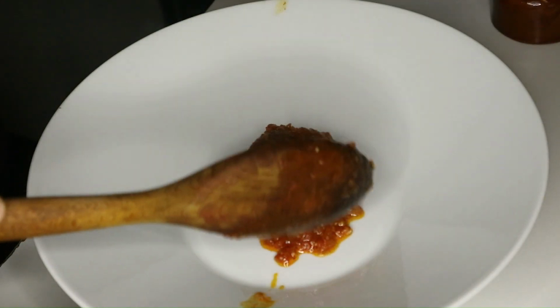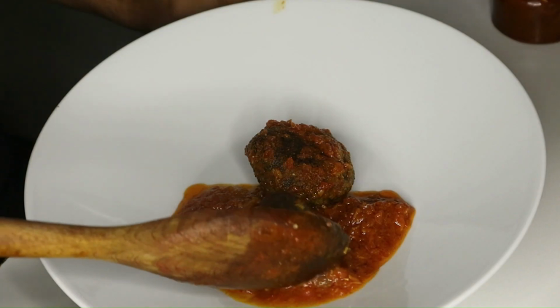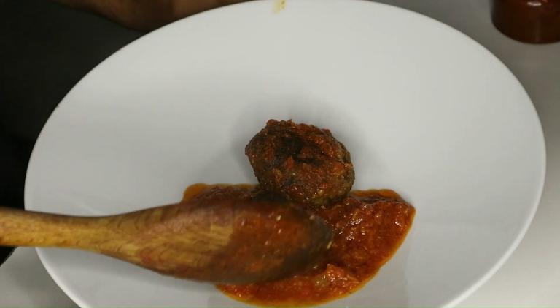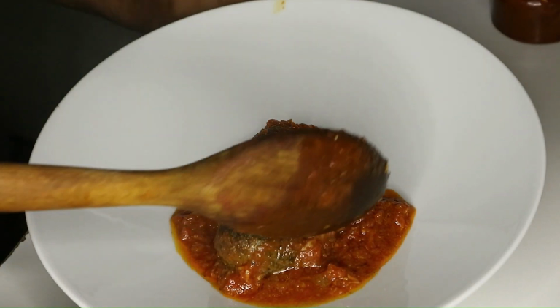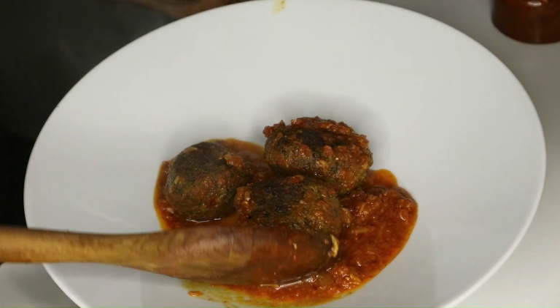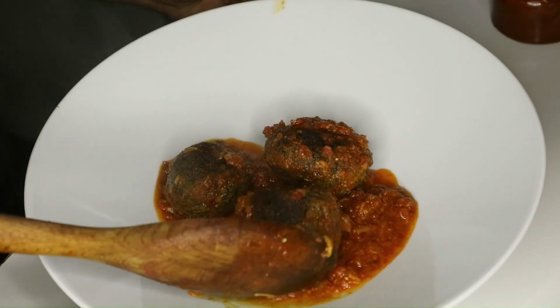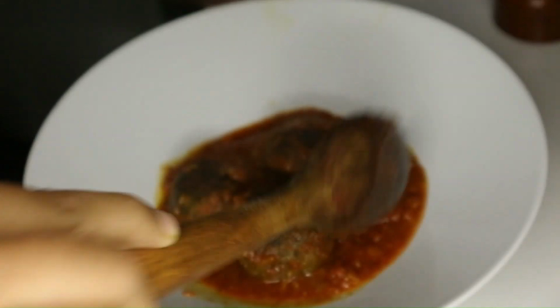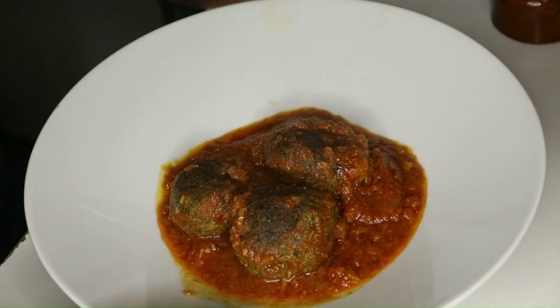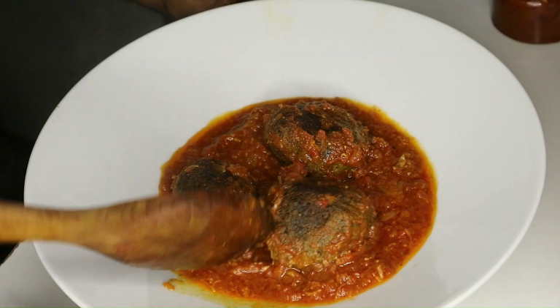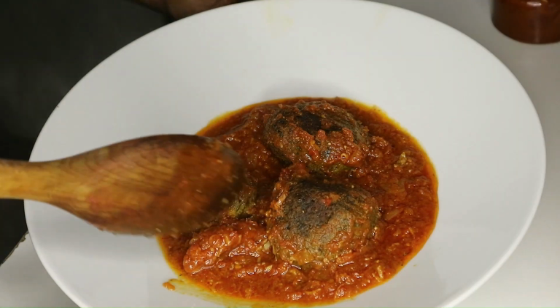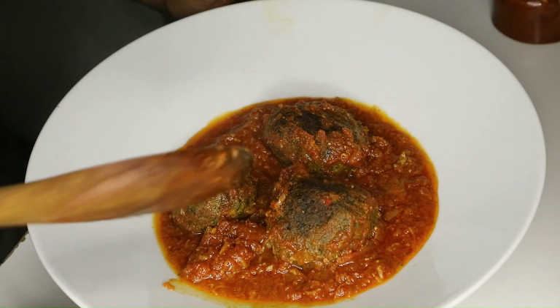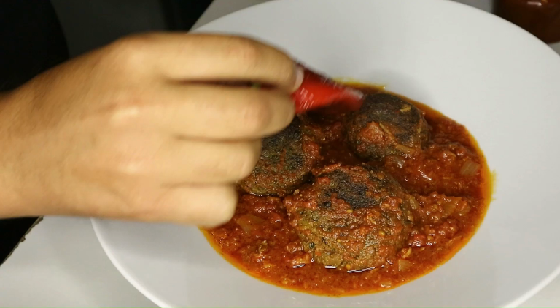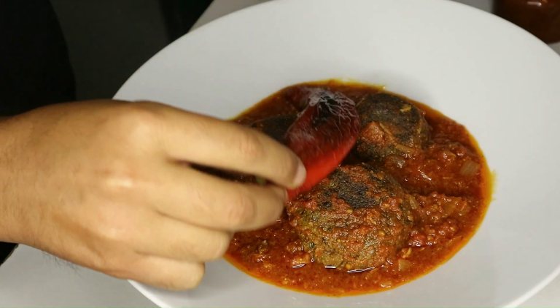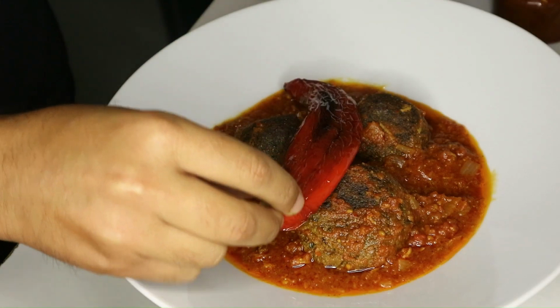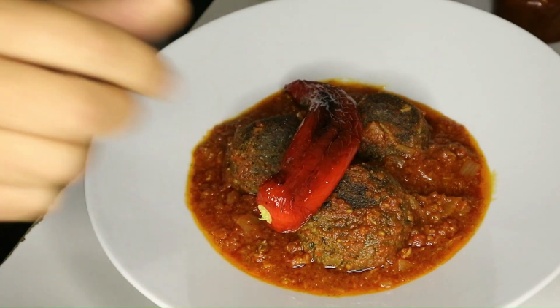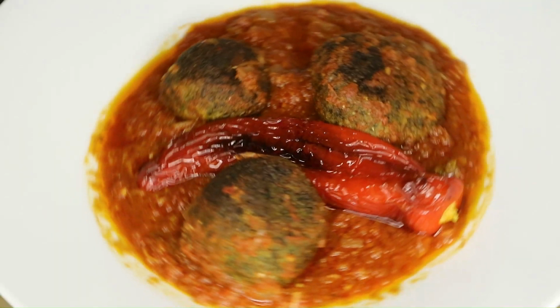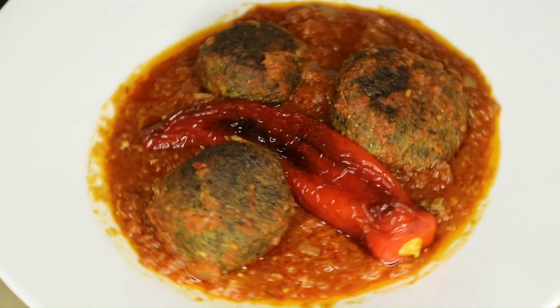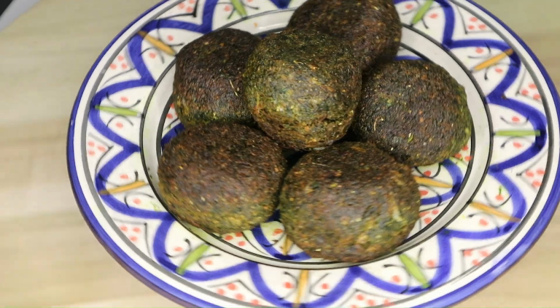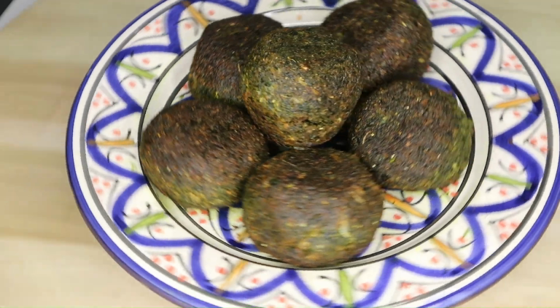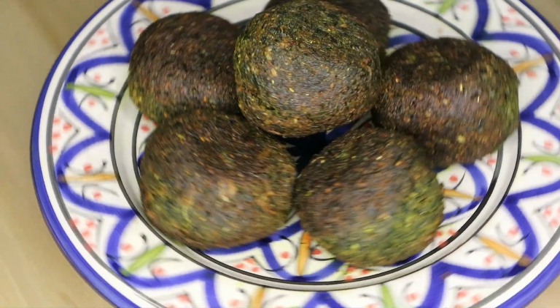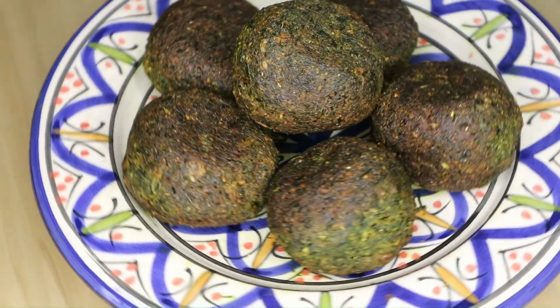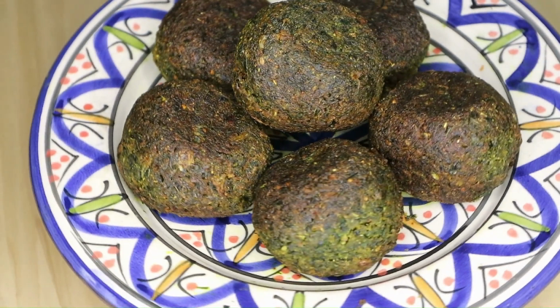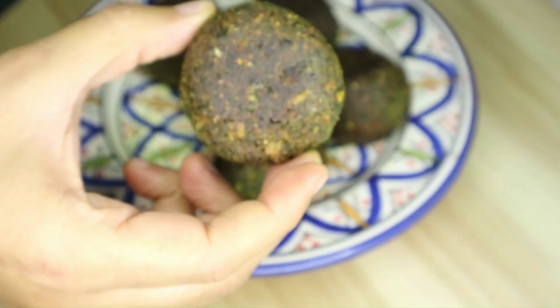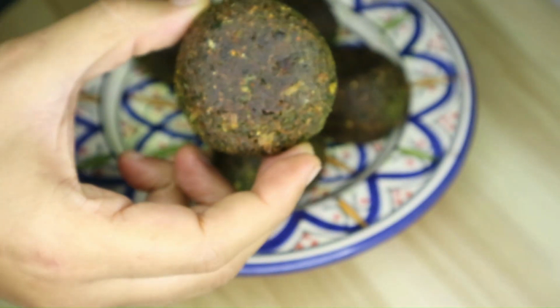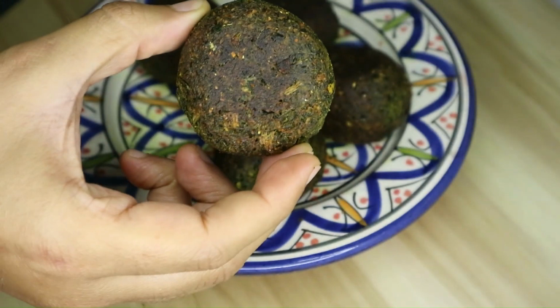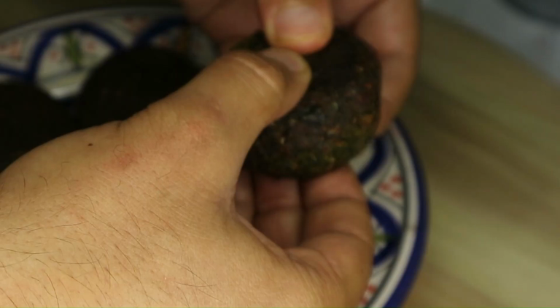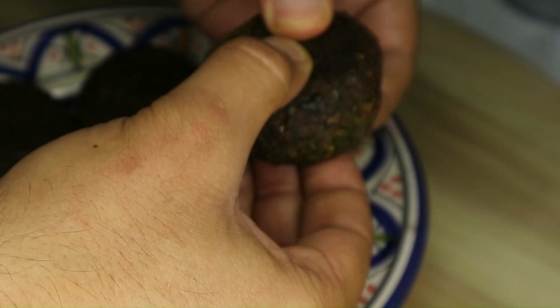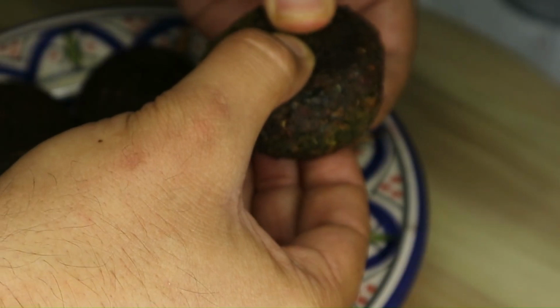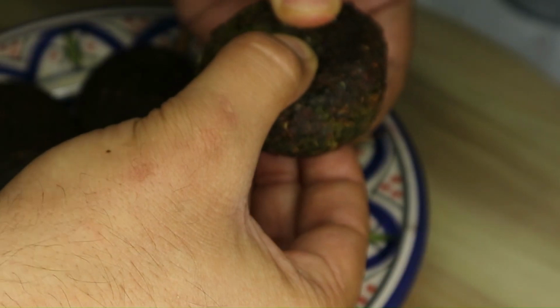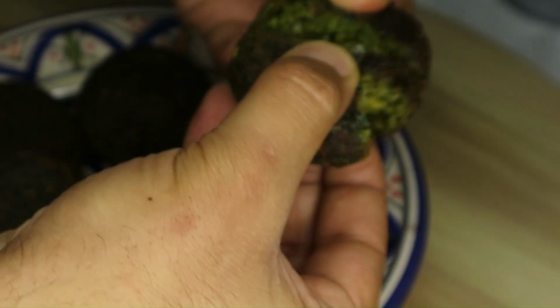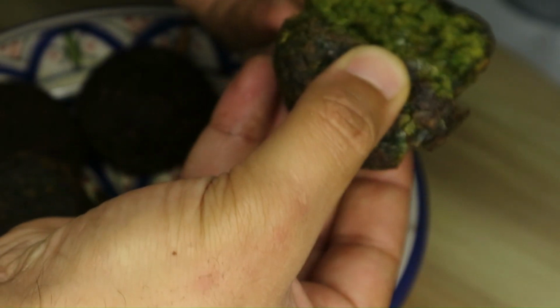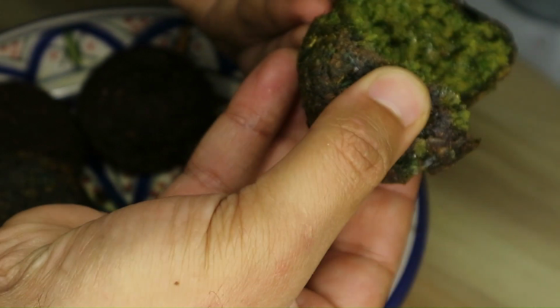Now it's your moment to savor the deliciousness! Make sure to hit that like button and share the video so we can keep cooking up great recipes. Give the recipe a go and let us know what you think in the comments. See you in the next video, bye!